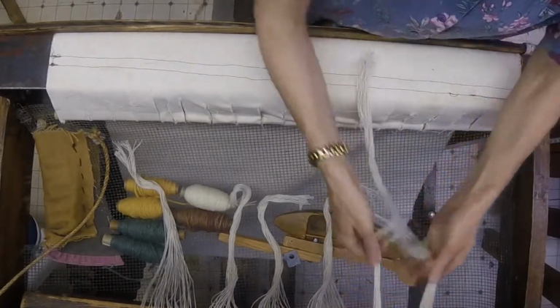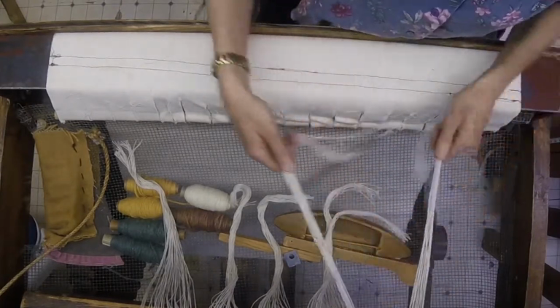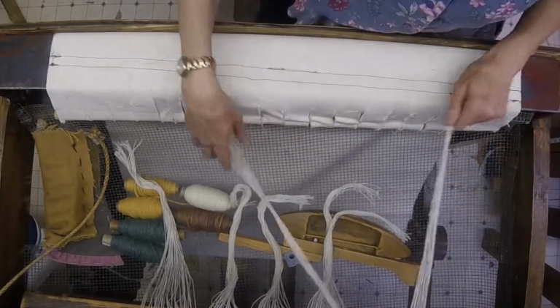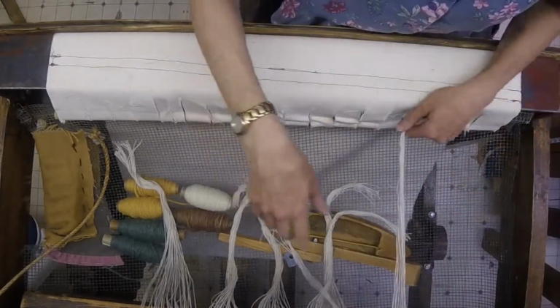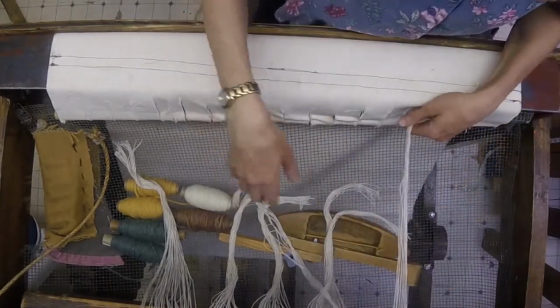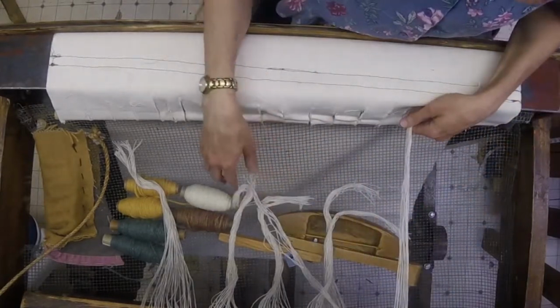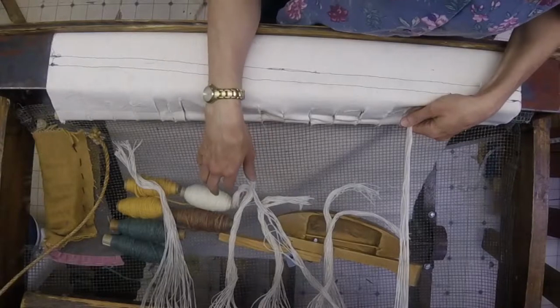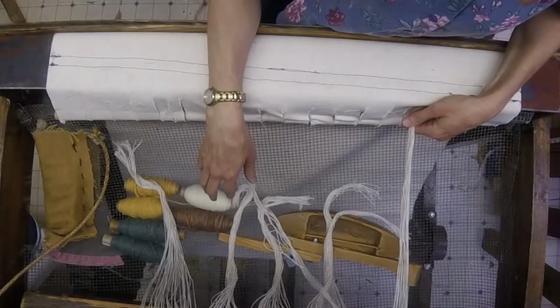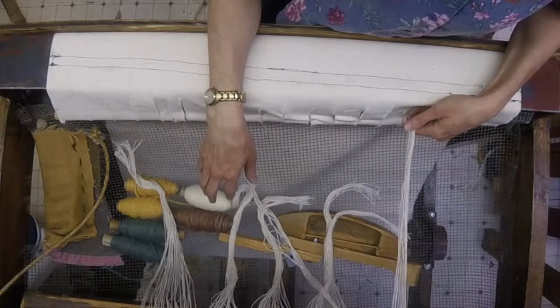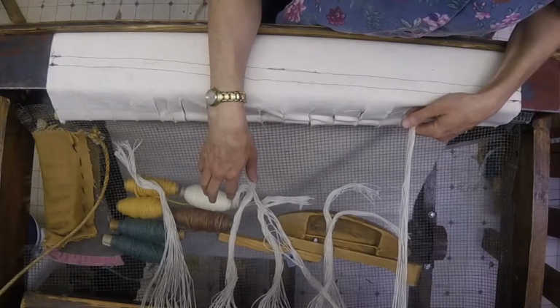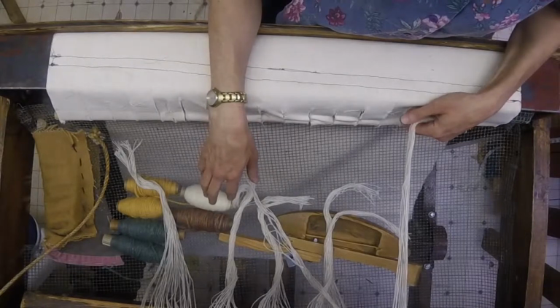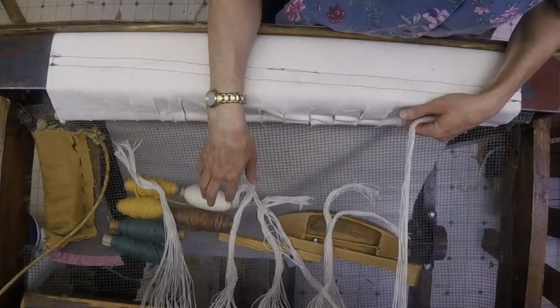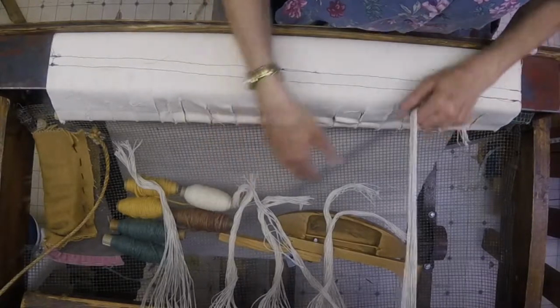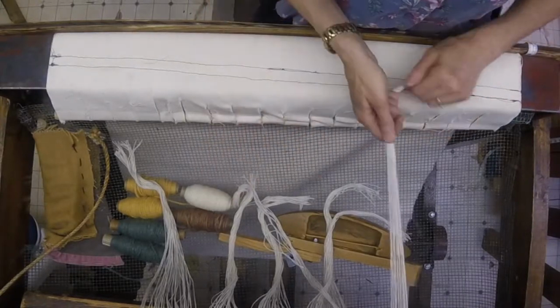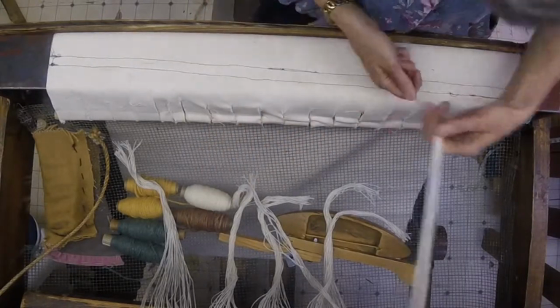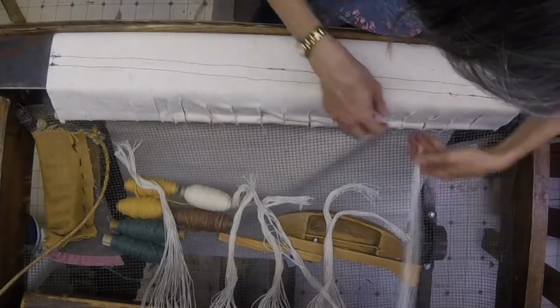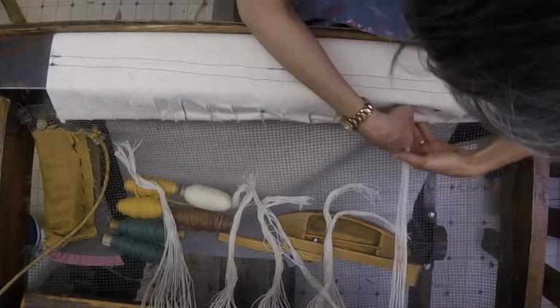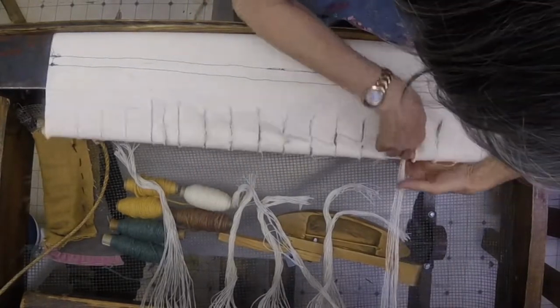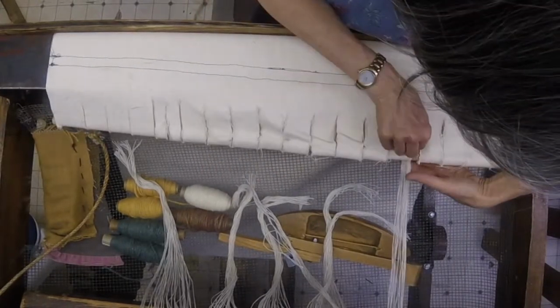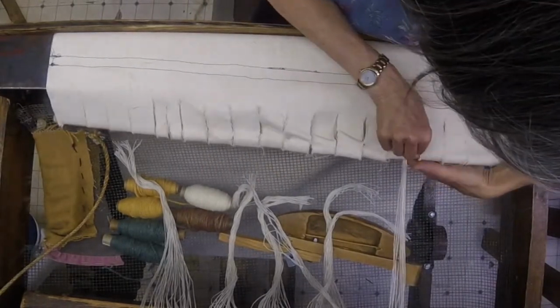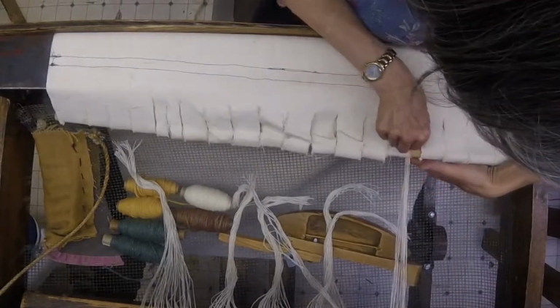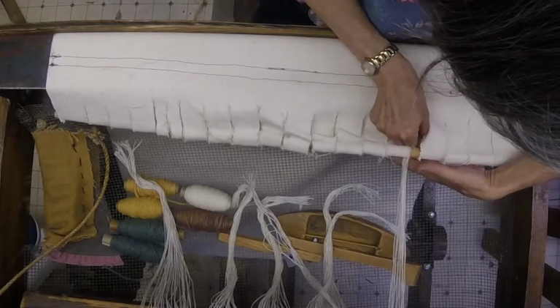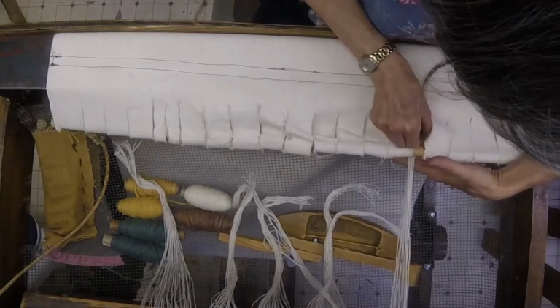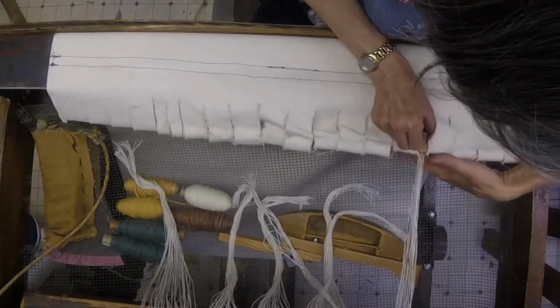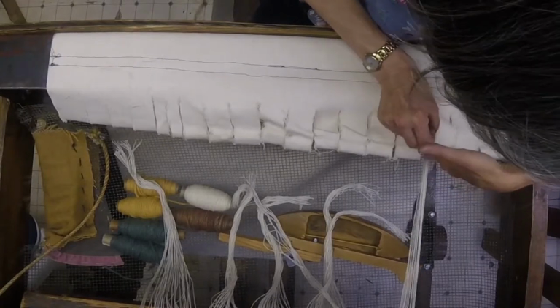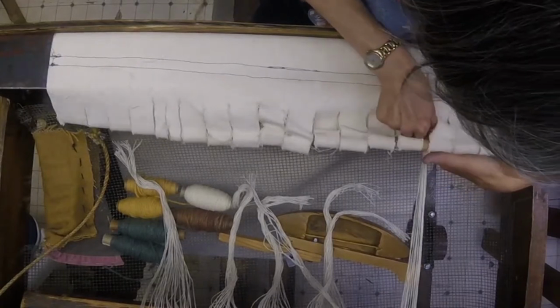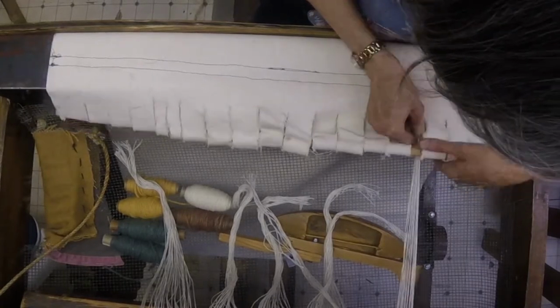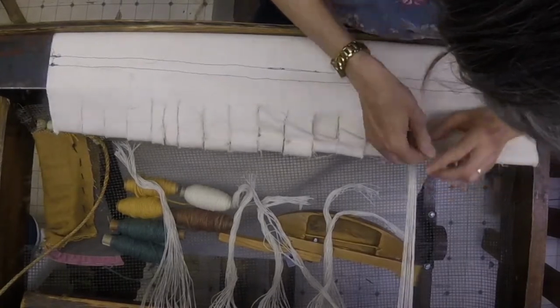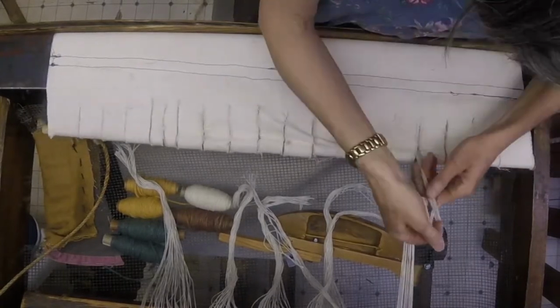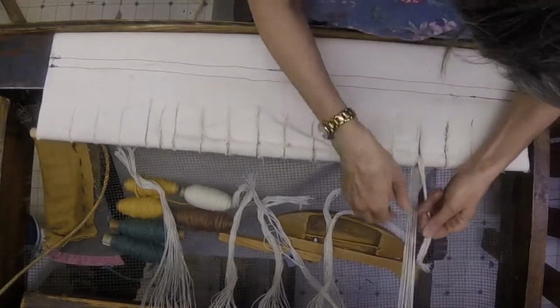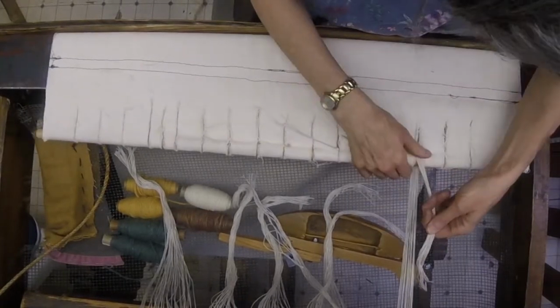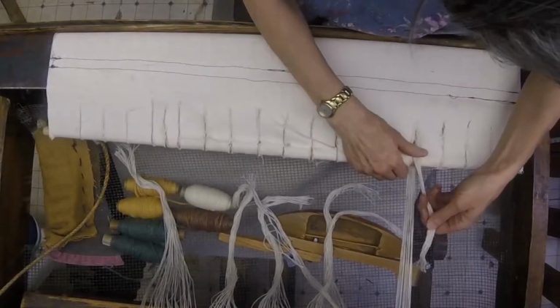I'm also holding the two harnesses more or less at the same level, with one of my feet on the treadles, and I do want them both to be level.